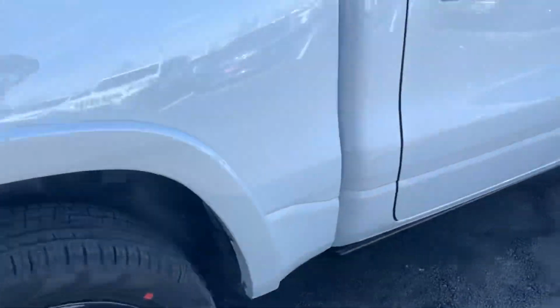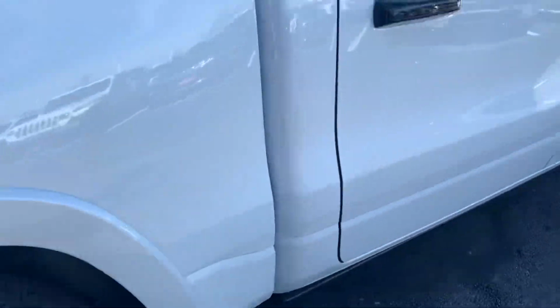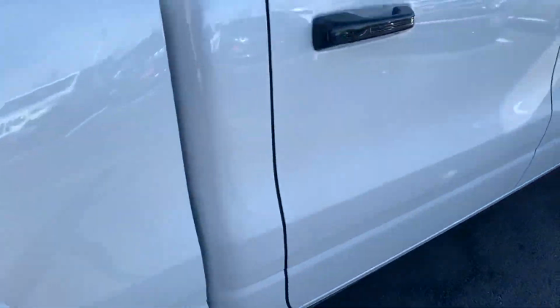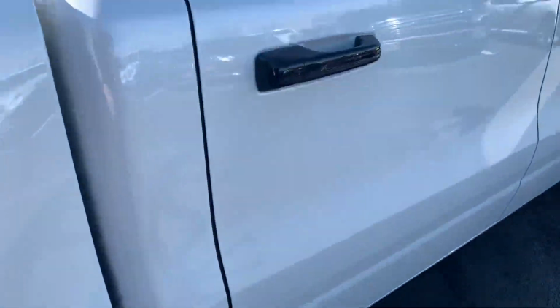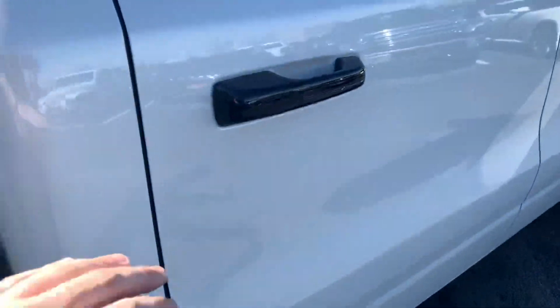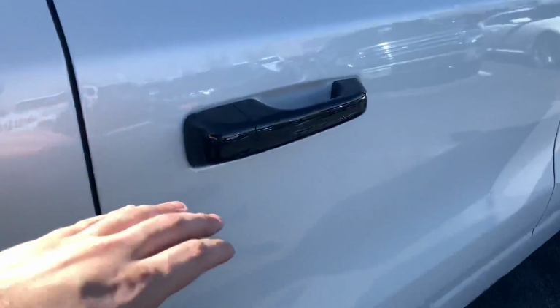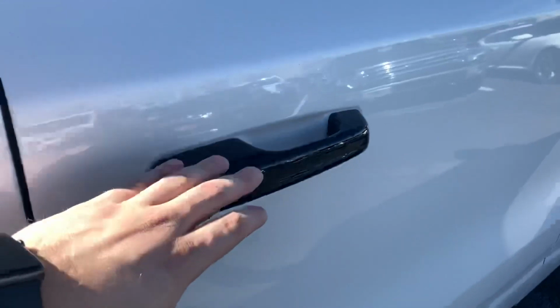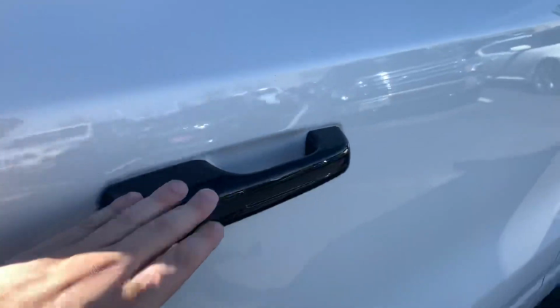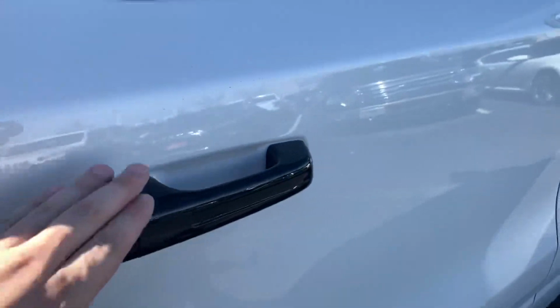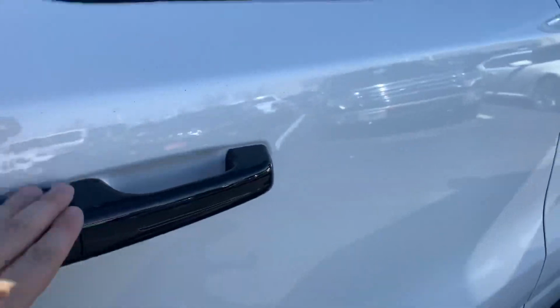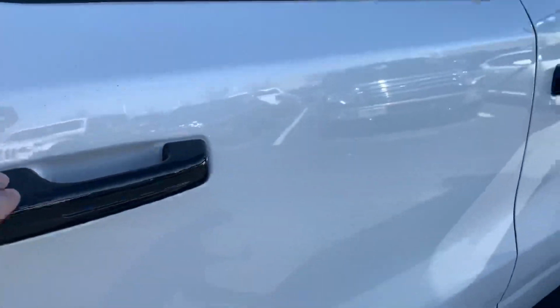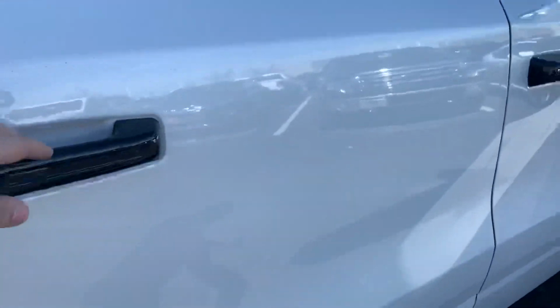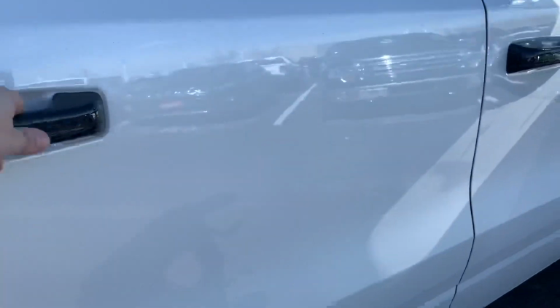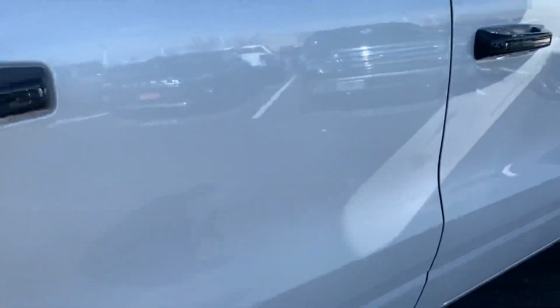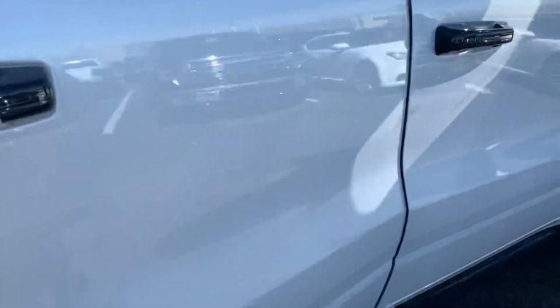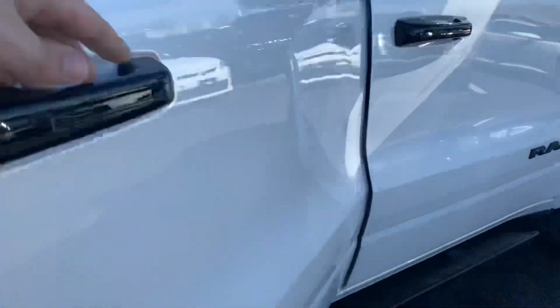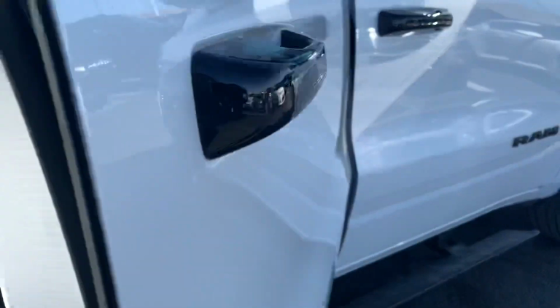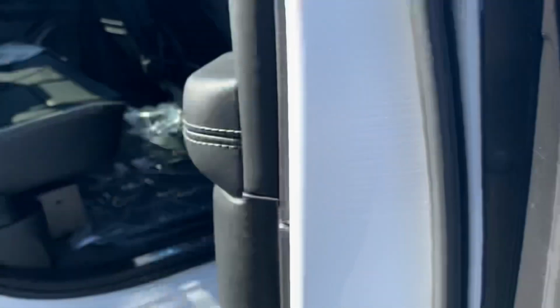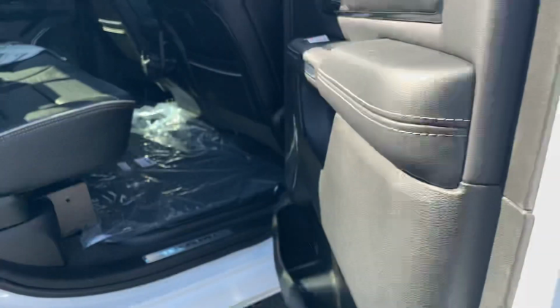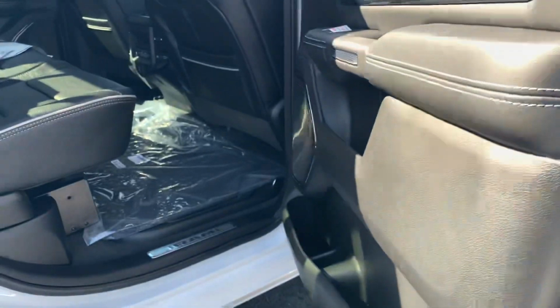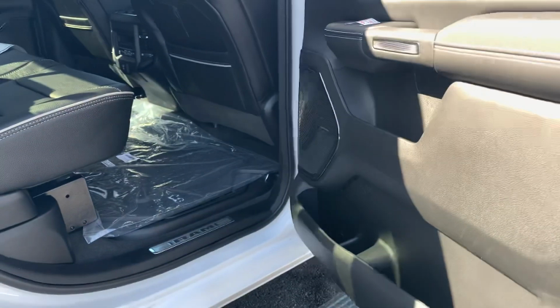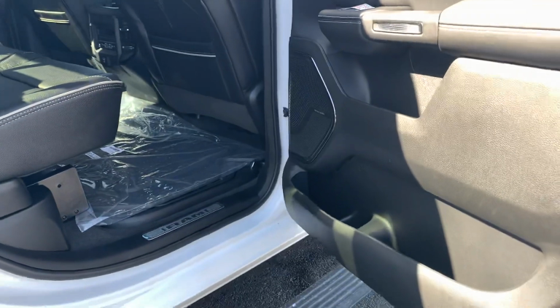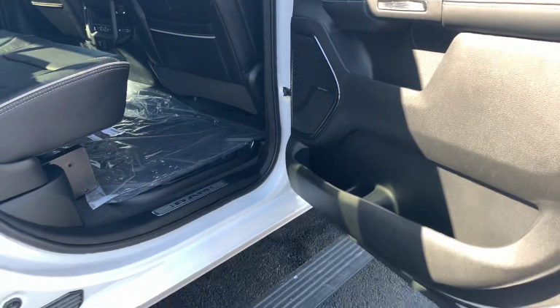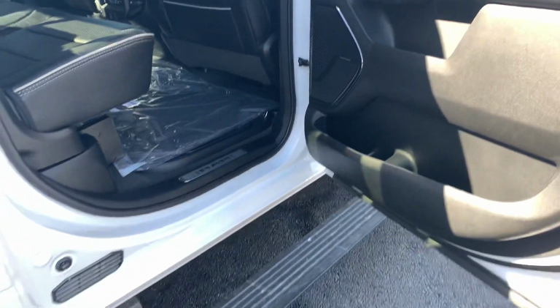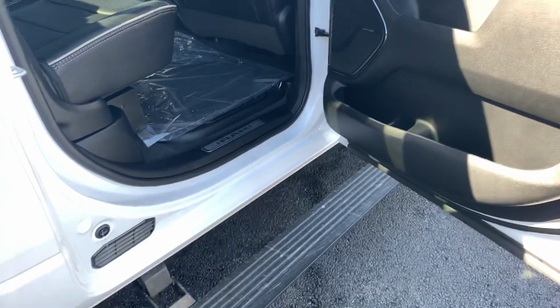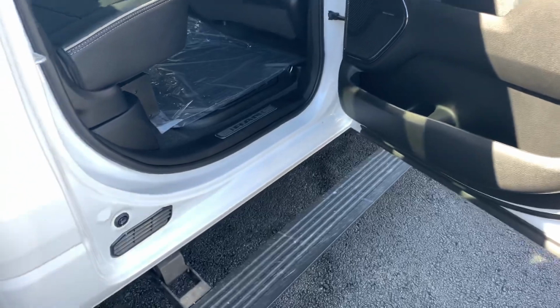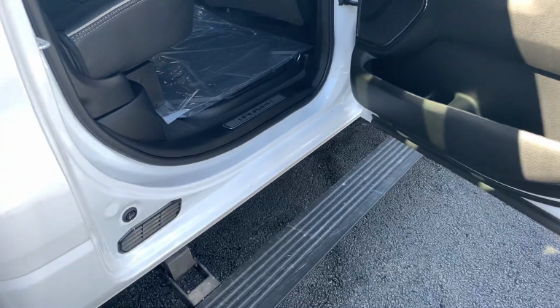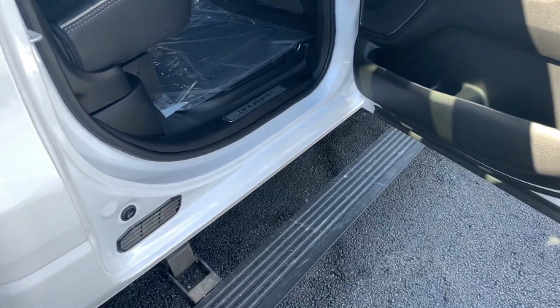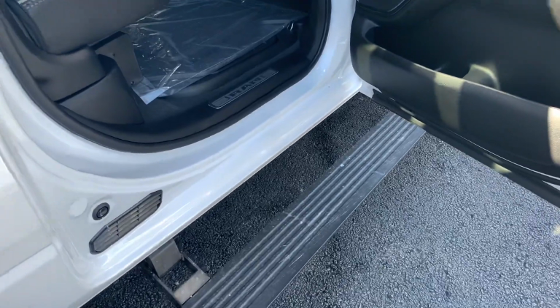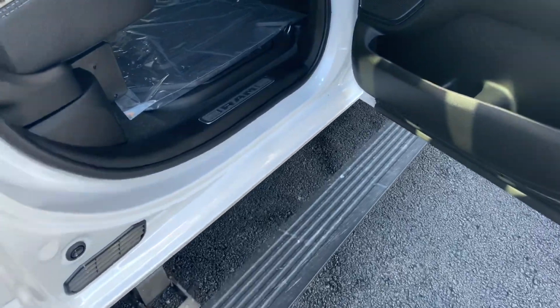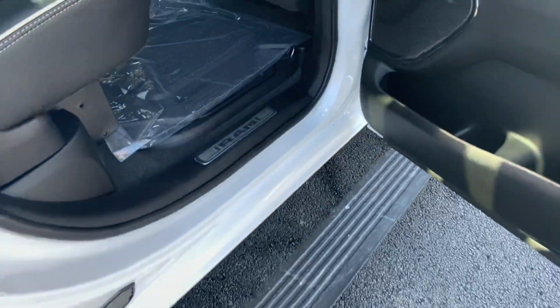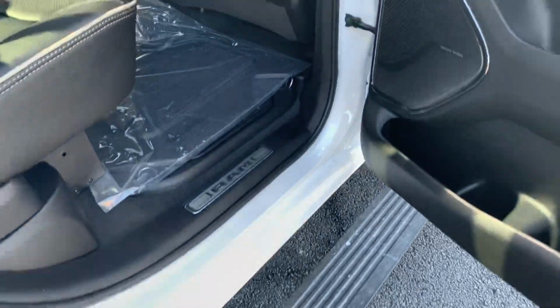Climbing inside, one new thing I like with the 2023 — black door handles. That's pretty snazzy, and it does have those power deploying running boards as well.